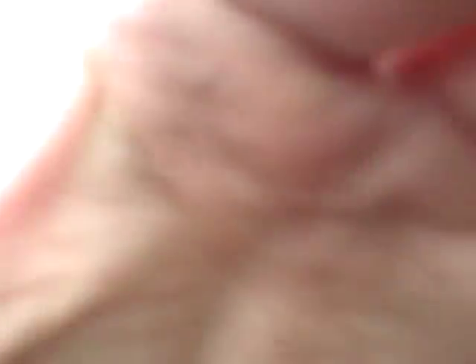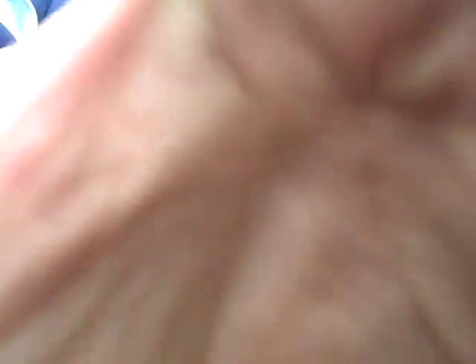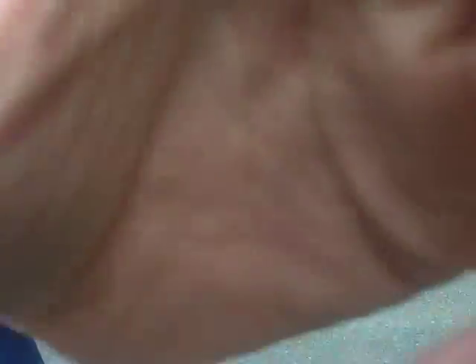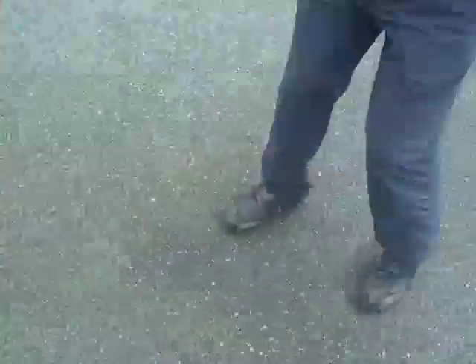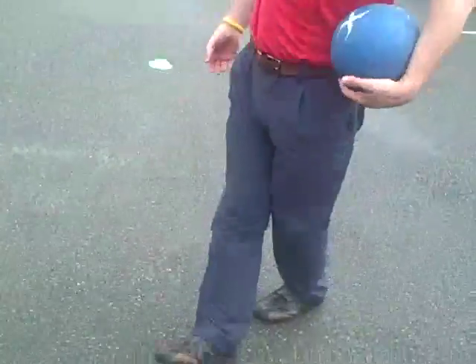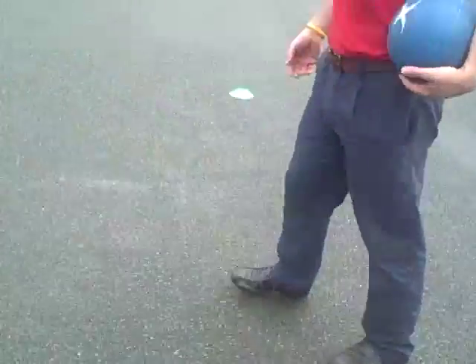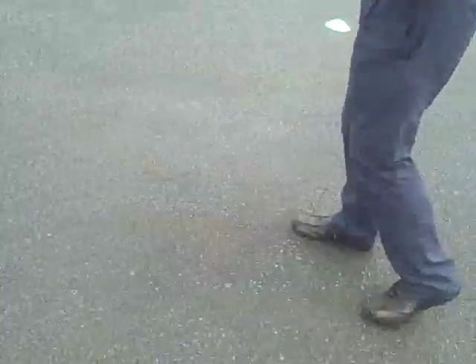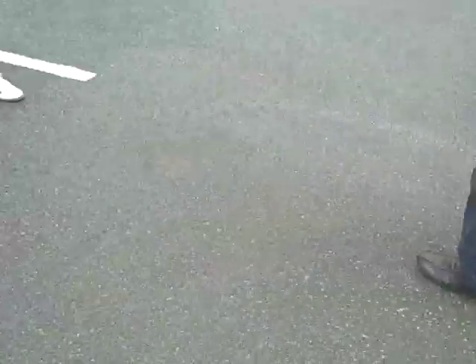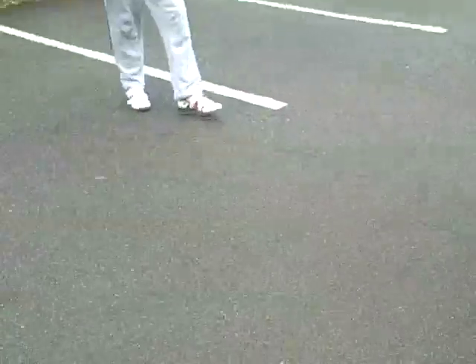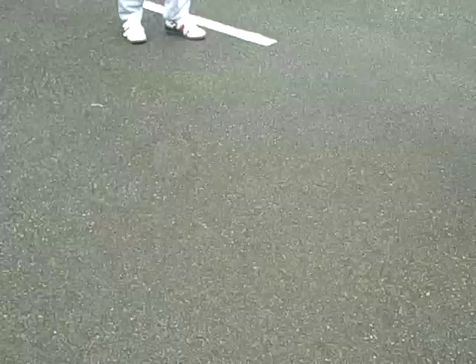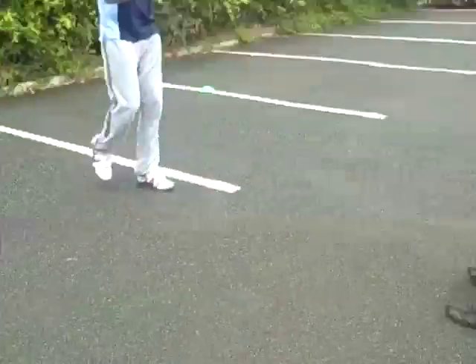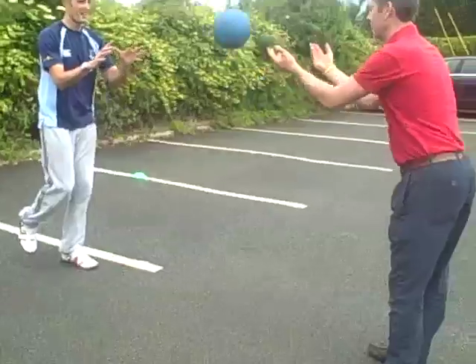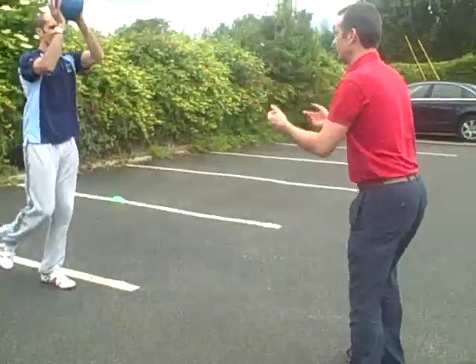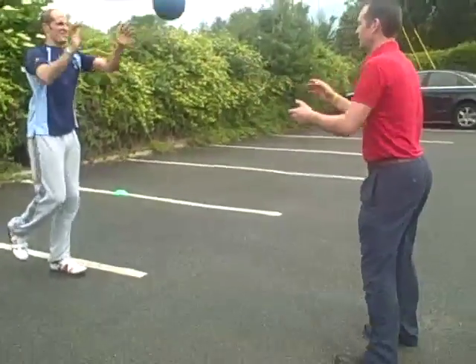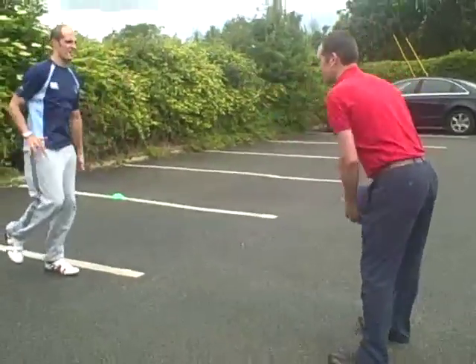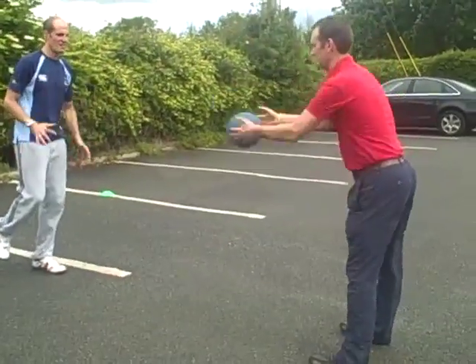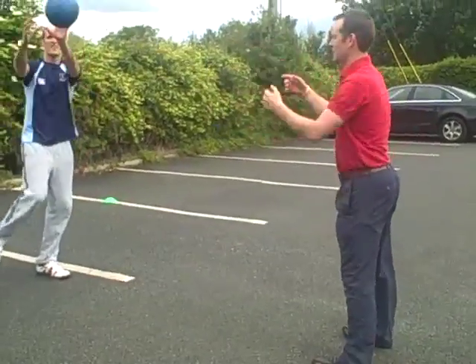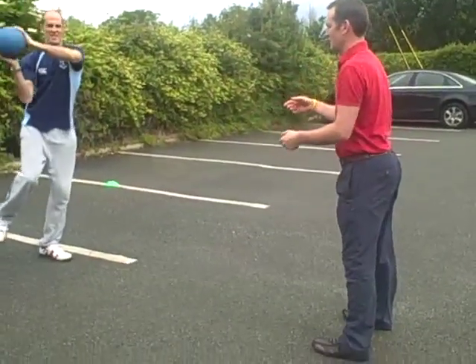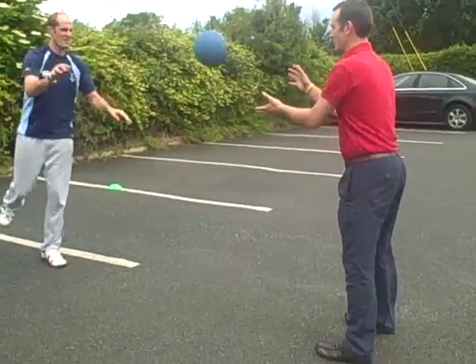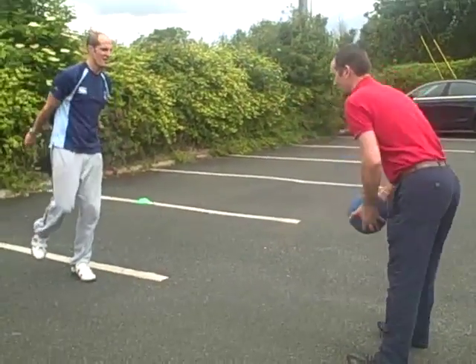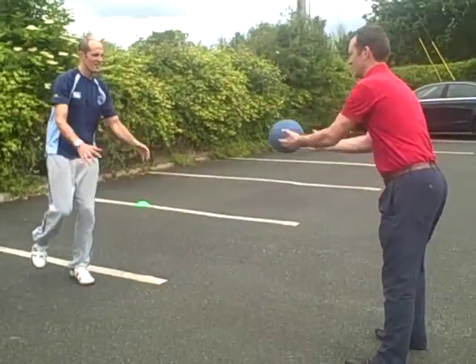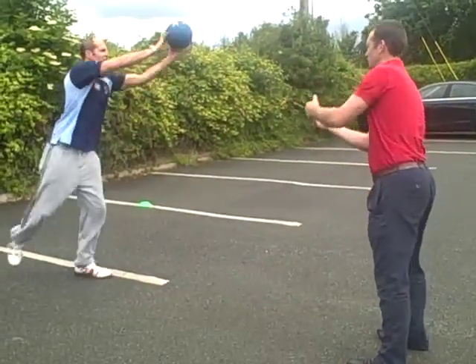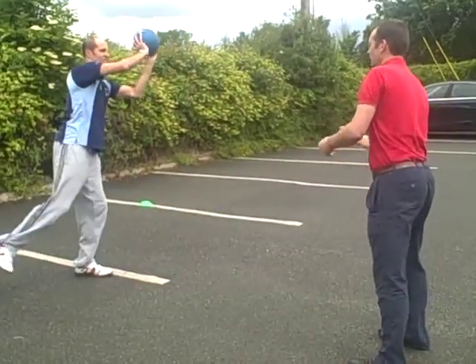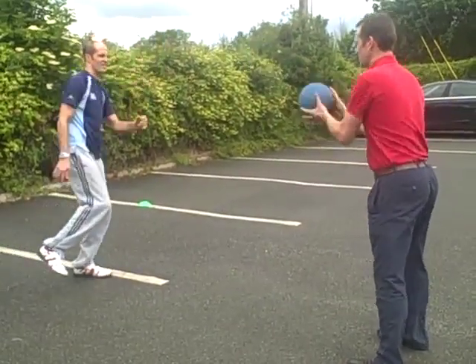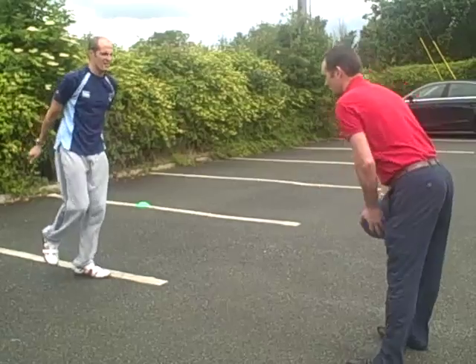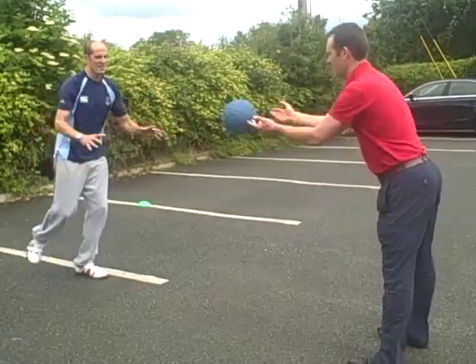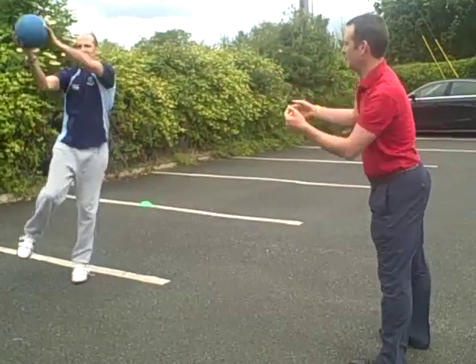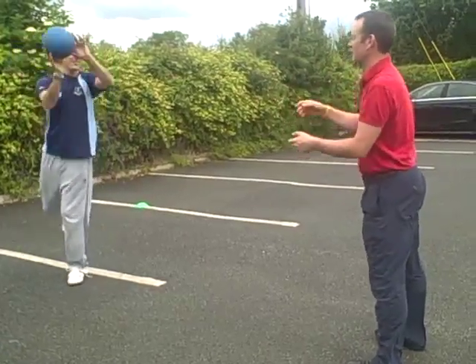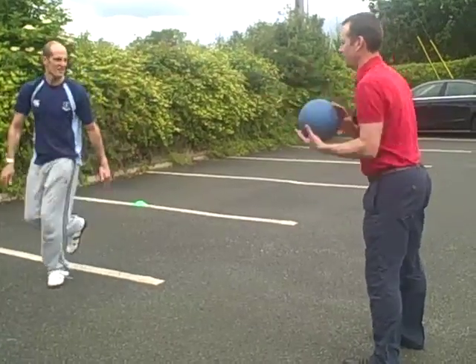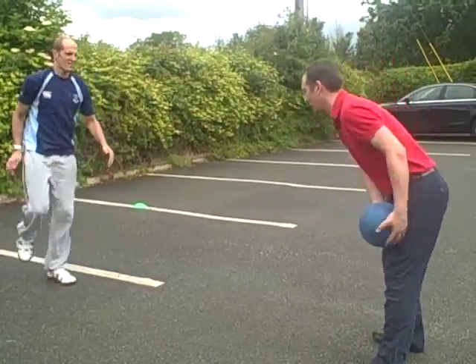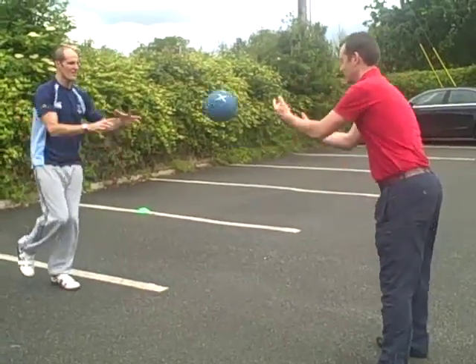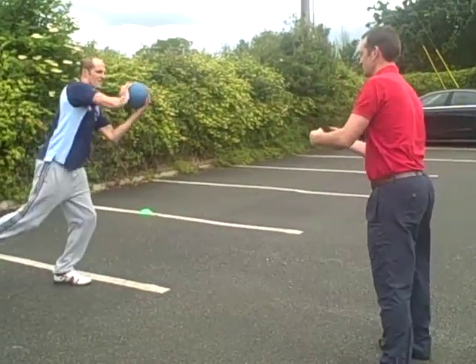Stand on the left side. Just catch the medicine ball. It's a bit harder work outside your centre of gravity, and the knee happens to work harder to catch it.